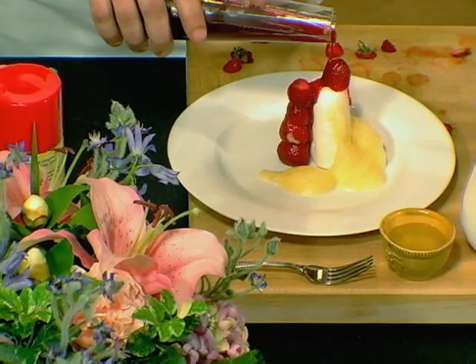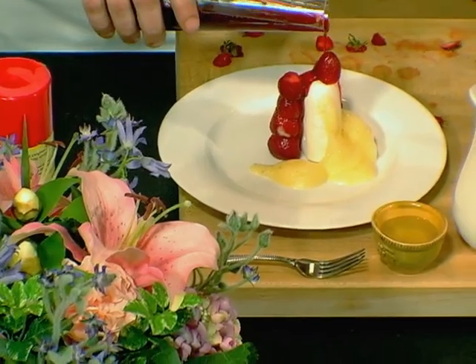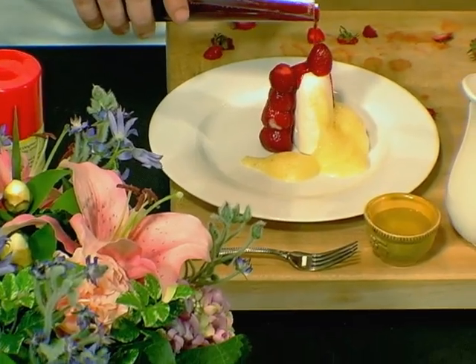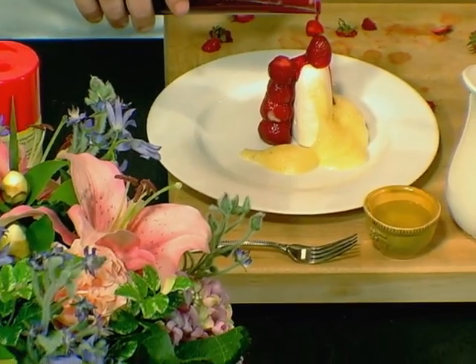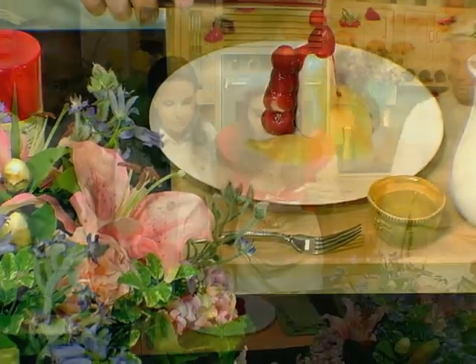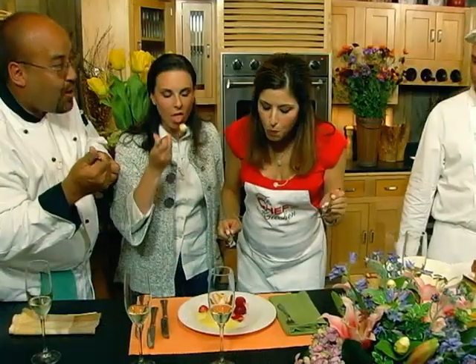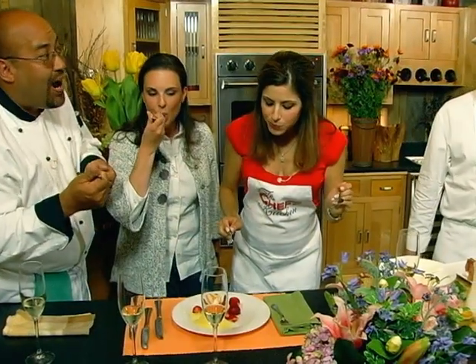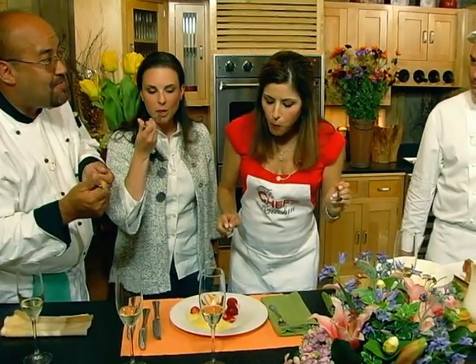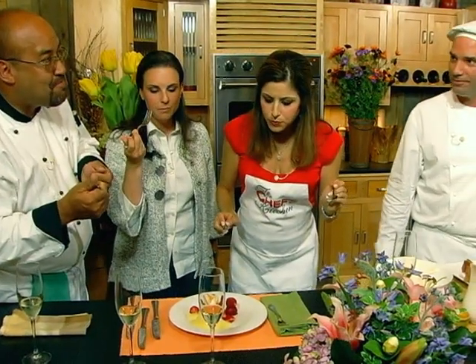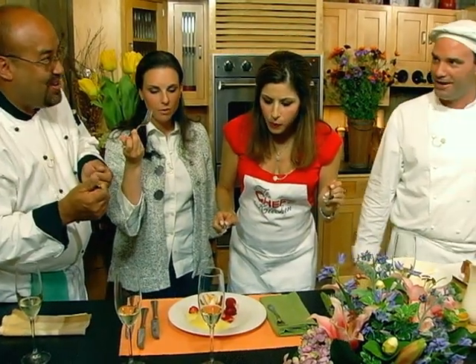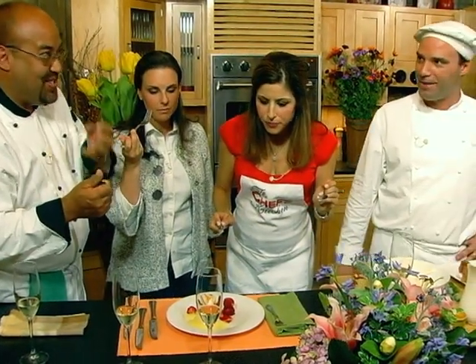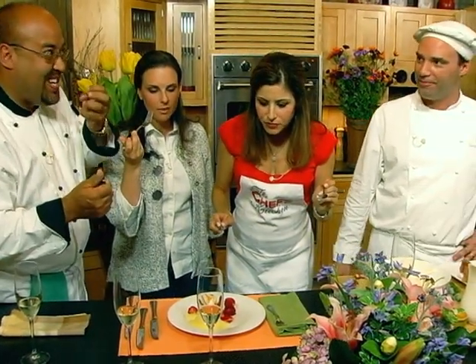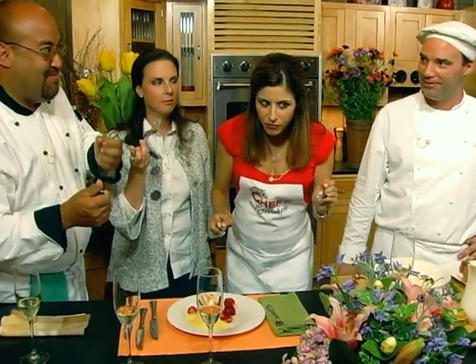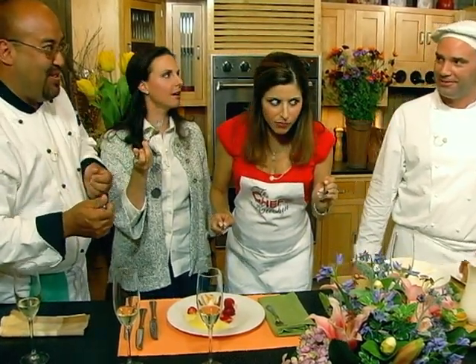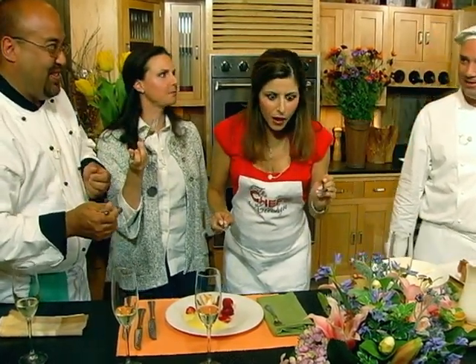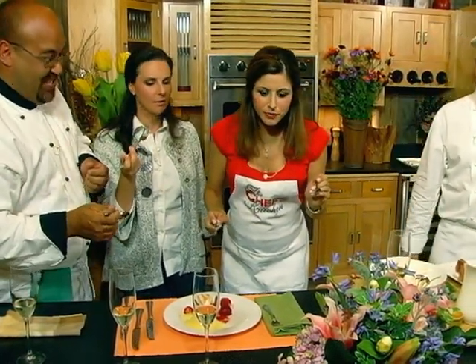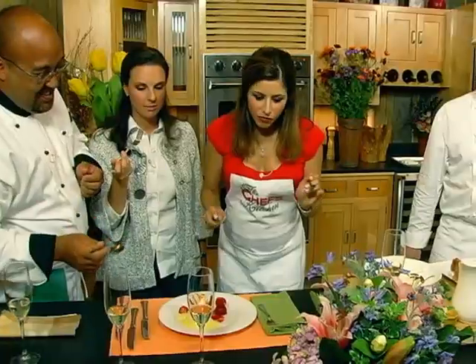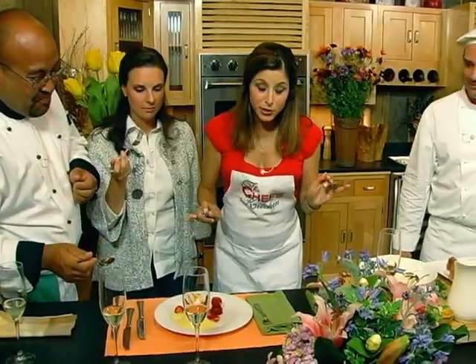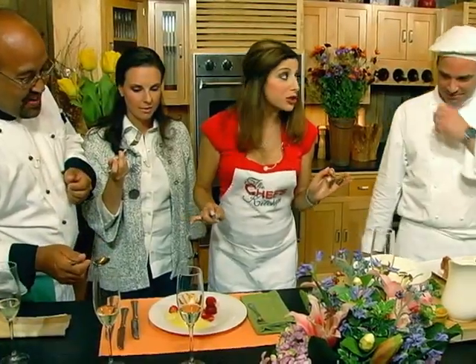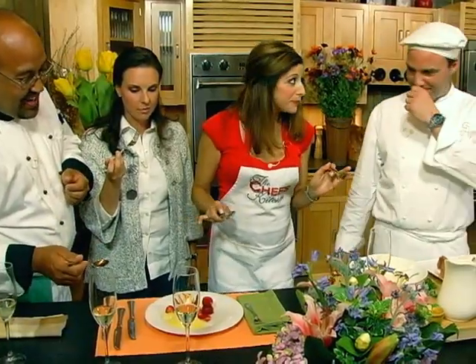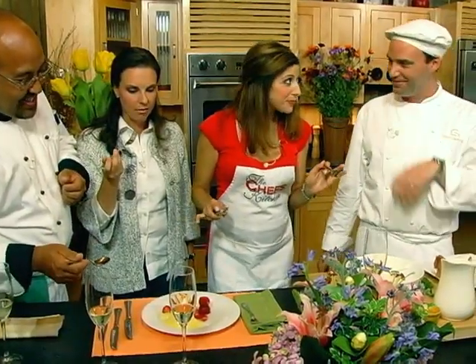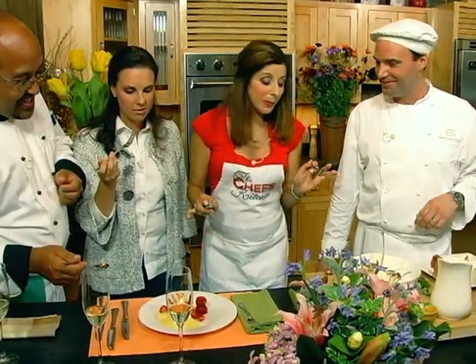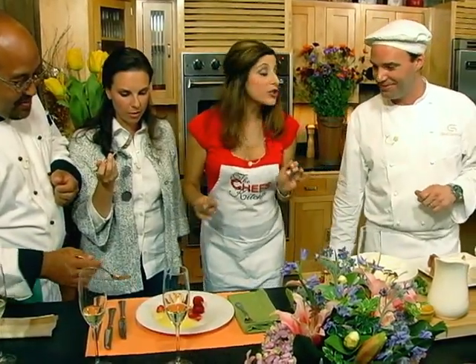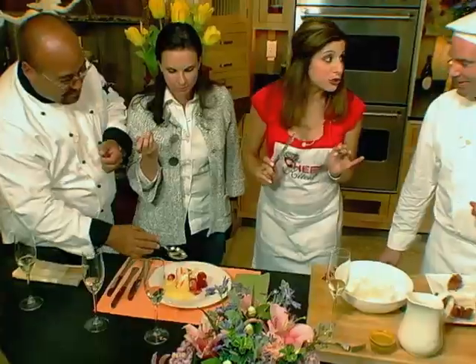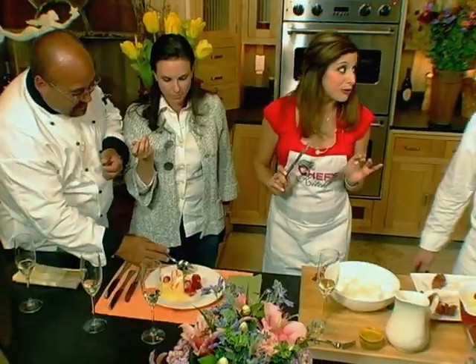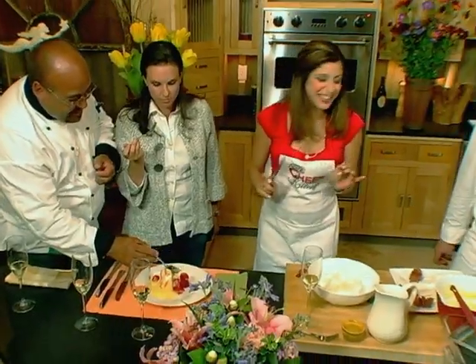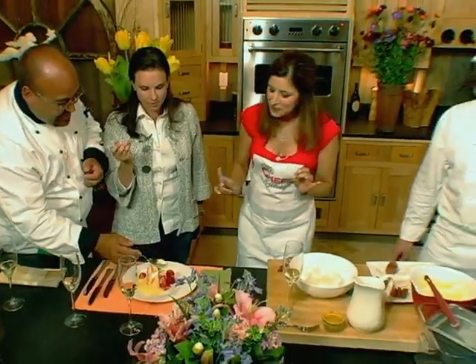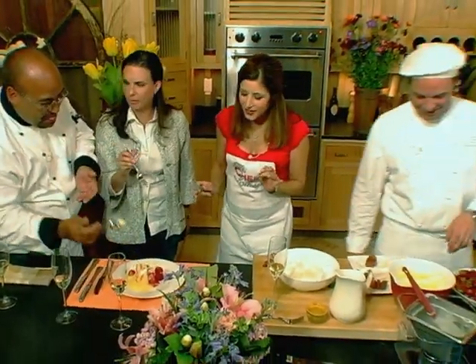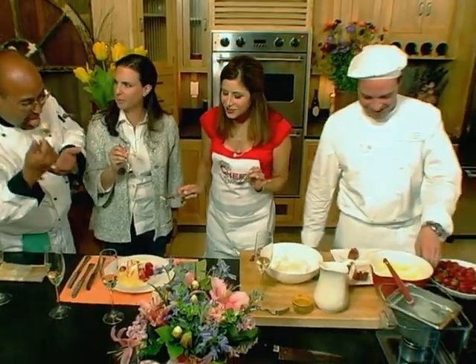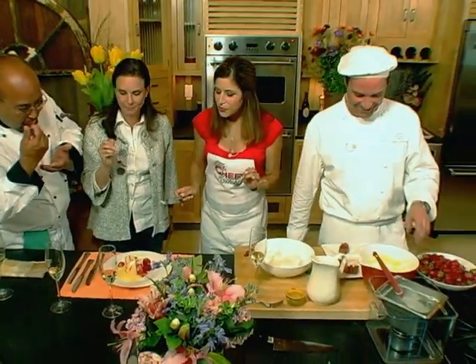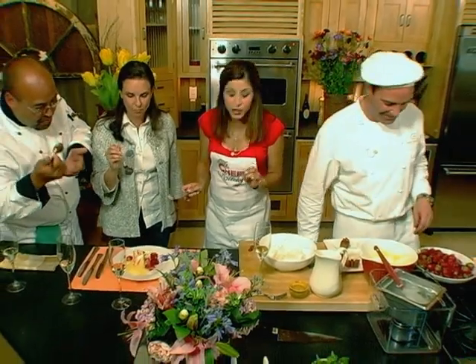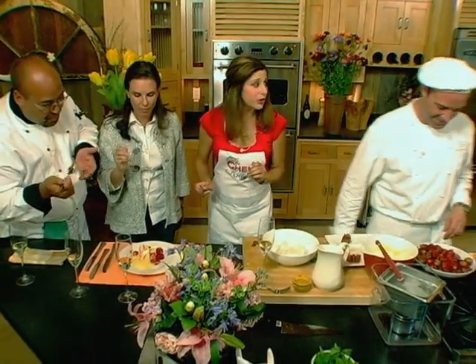Wow. Powerful flavors — I'm speechless. And that's hard to do for me. That is really good.